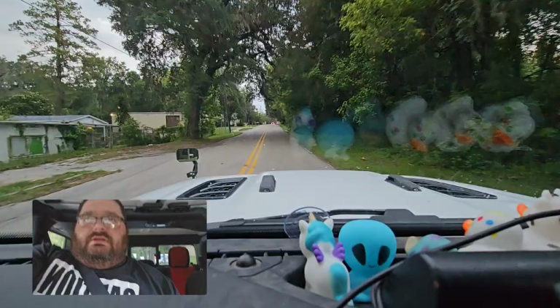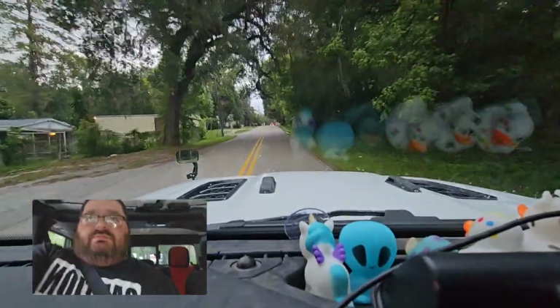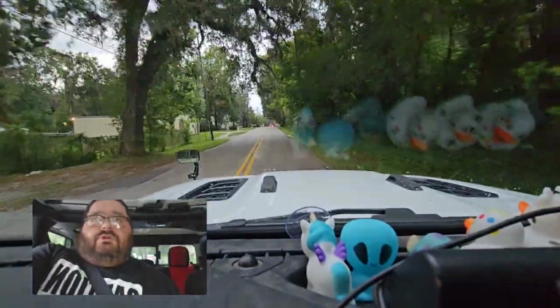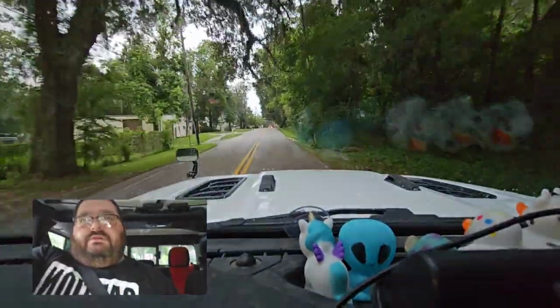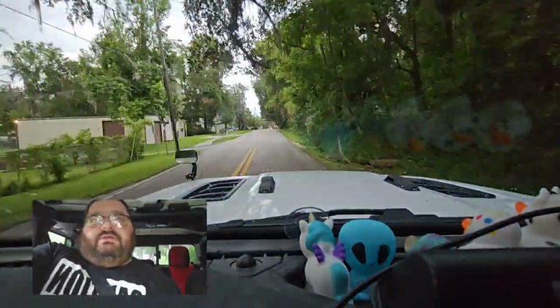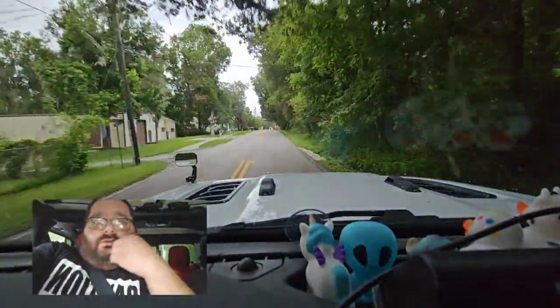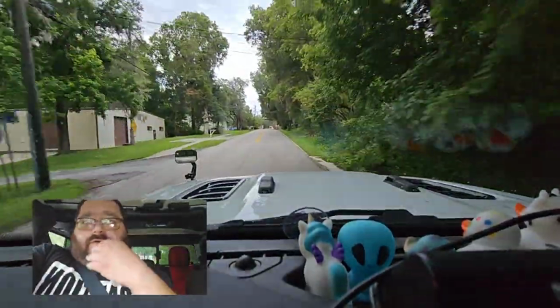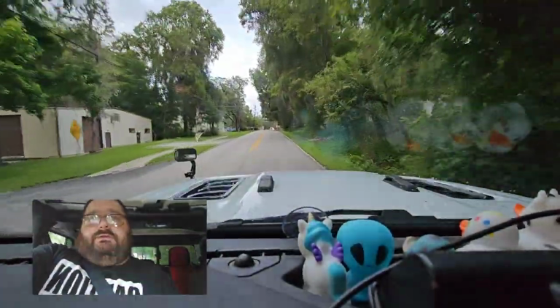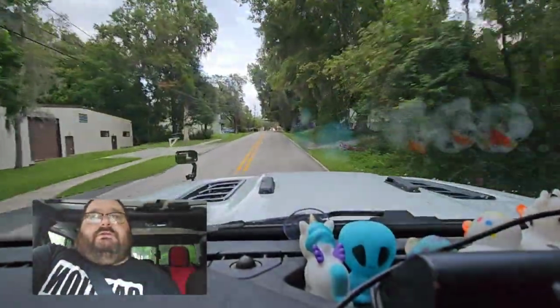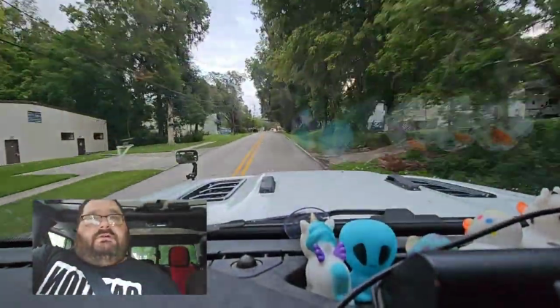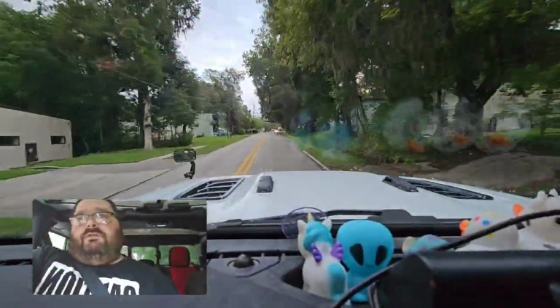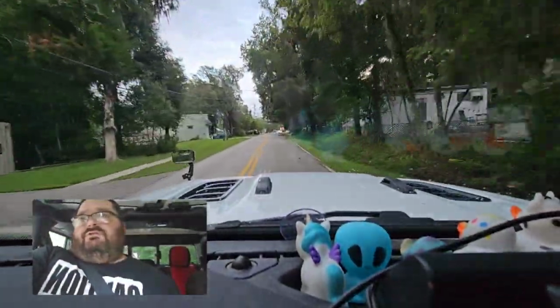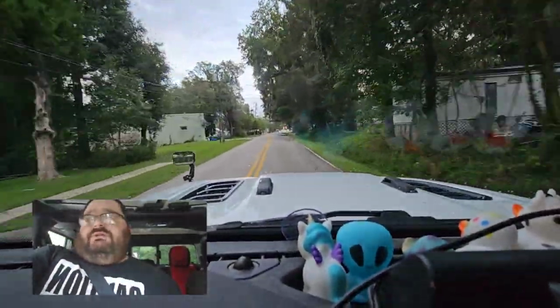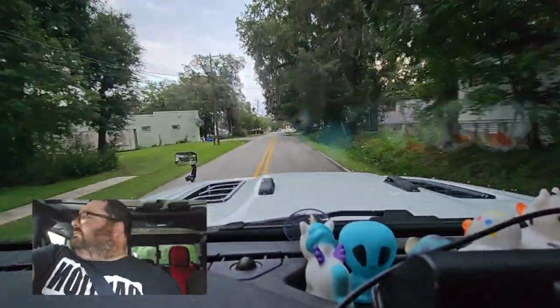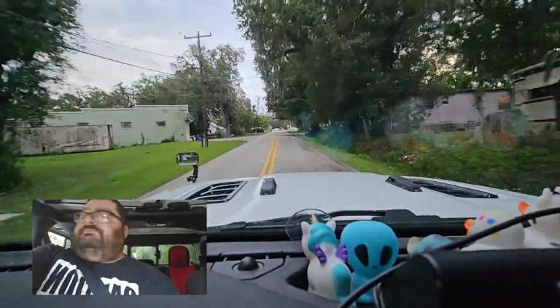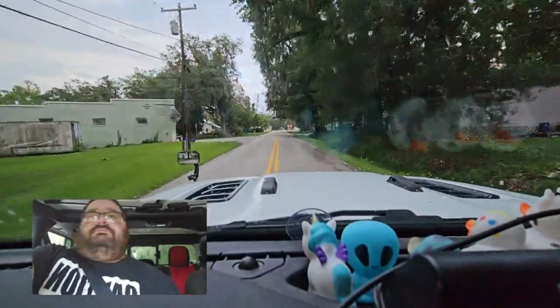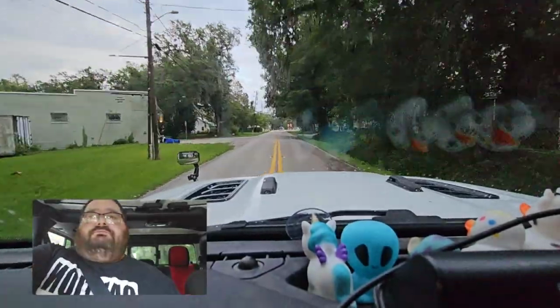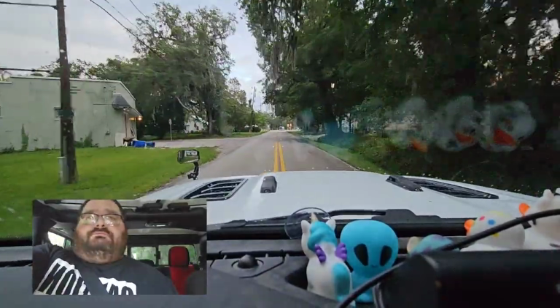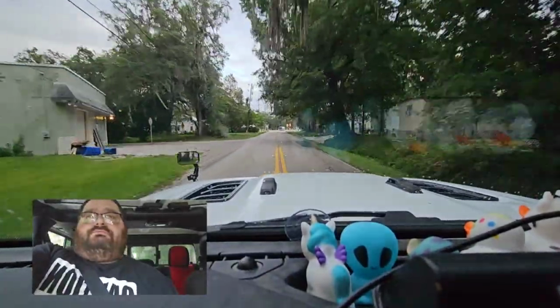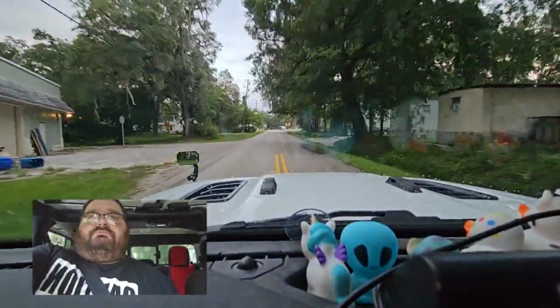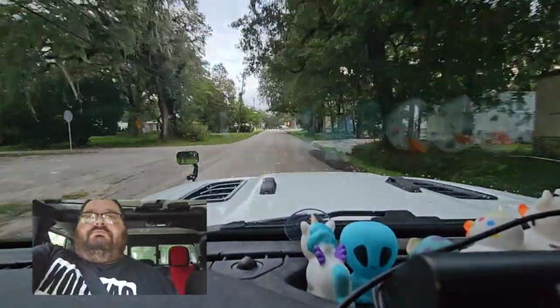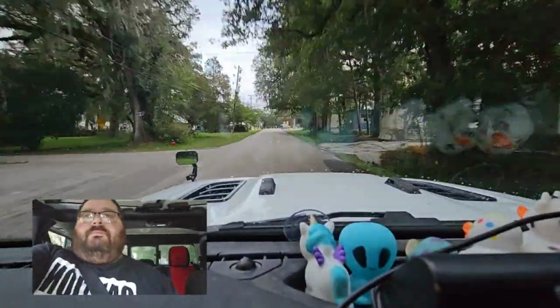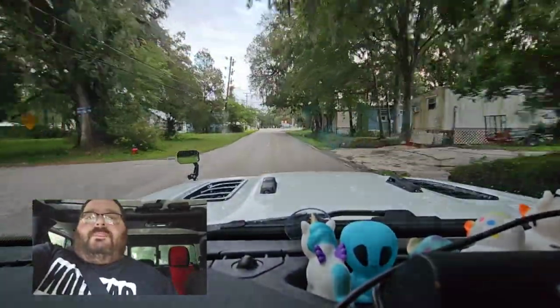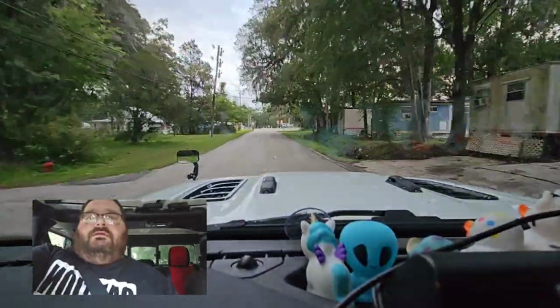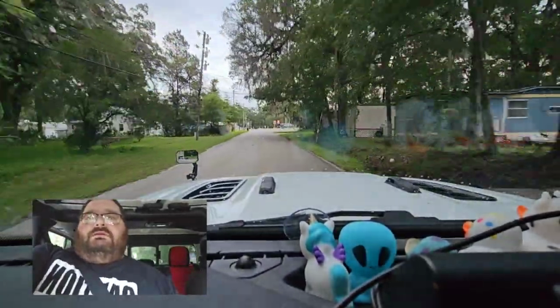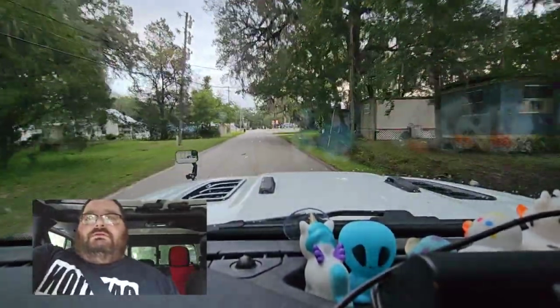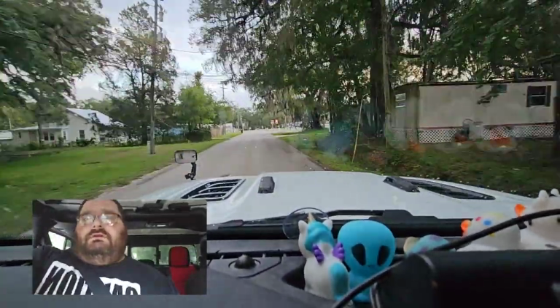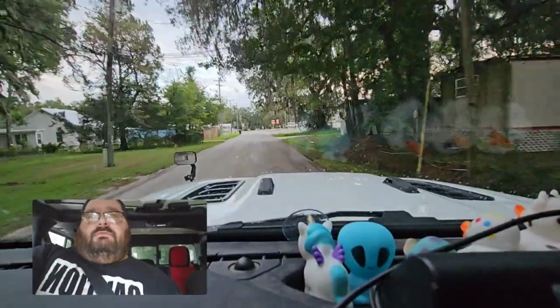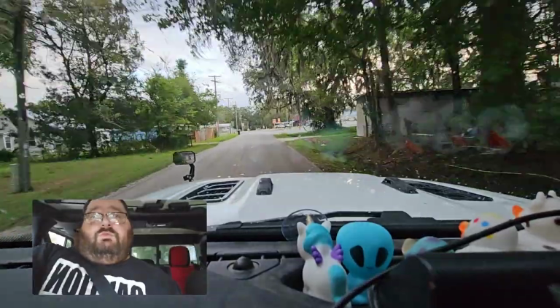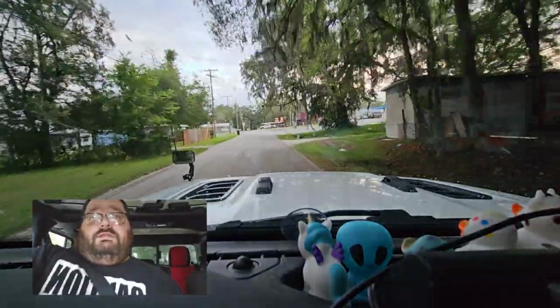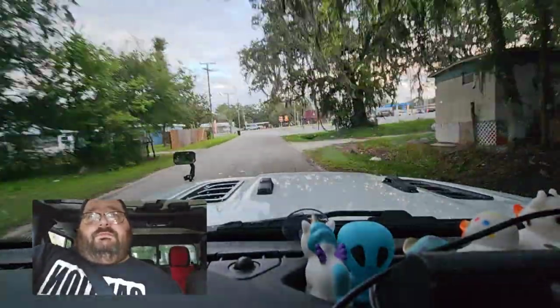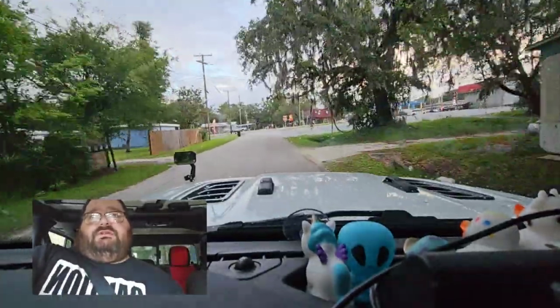Got the storm coming in. Getting home a little early, hopefully before the storm gets here. But it's windy as can be actually.